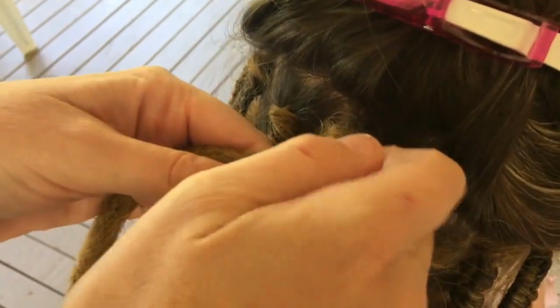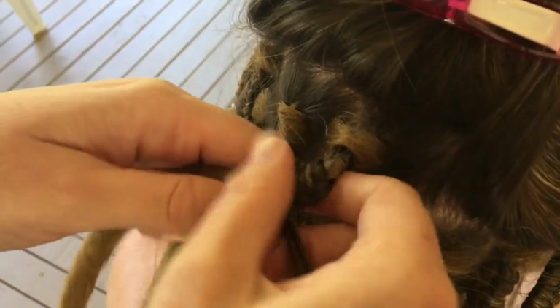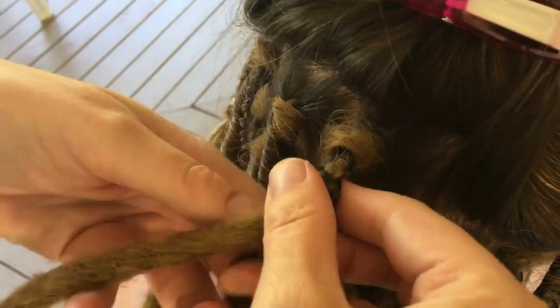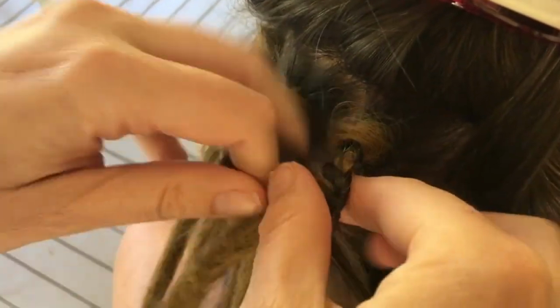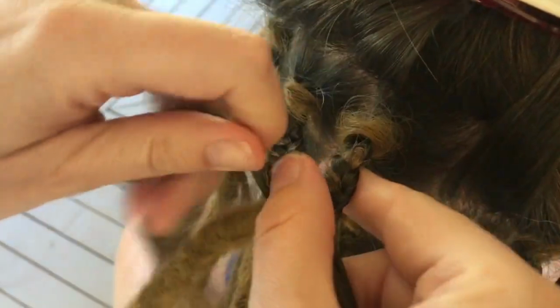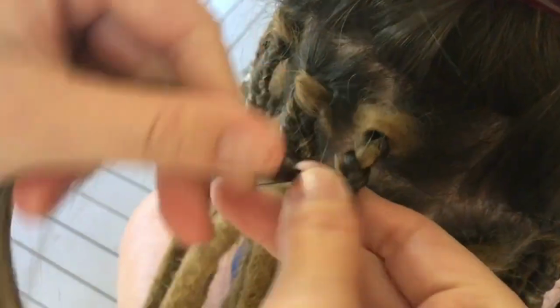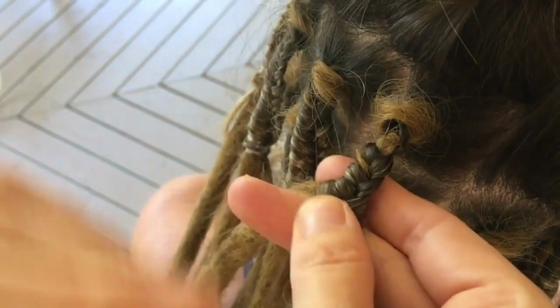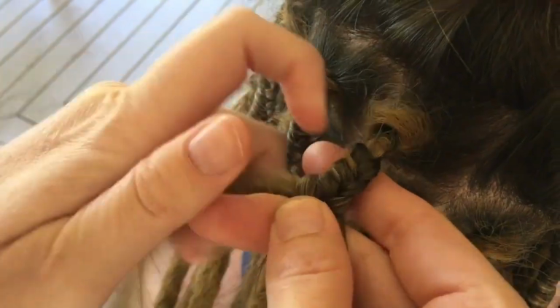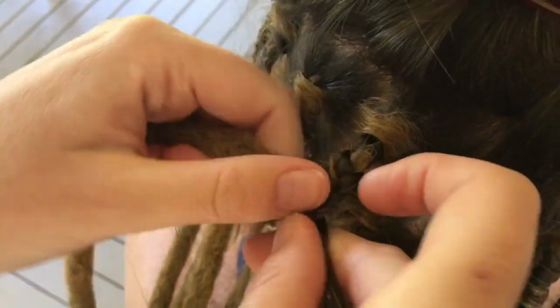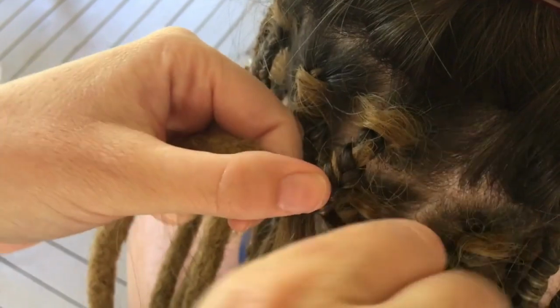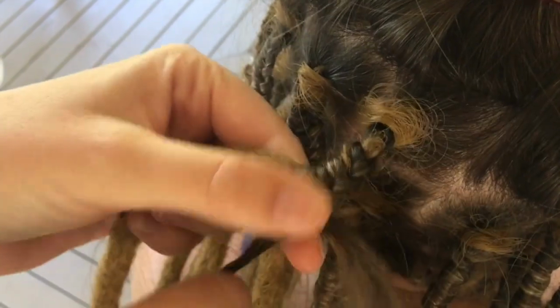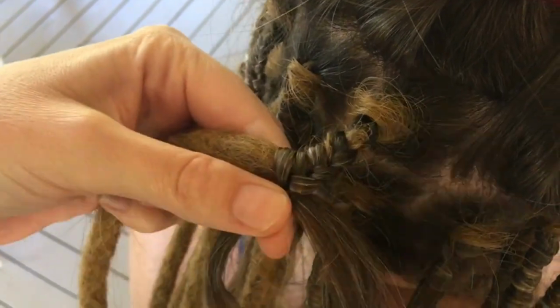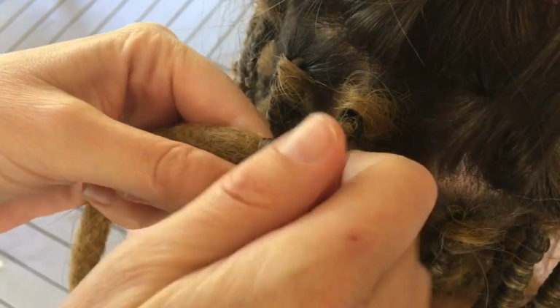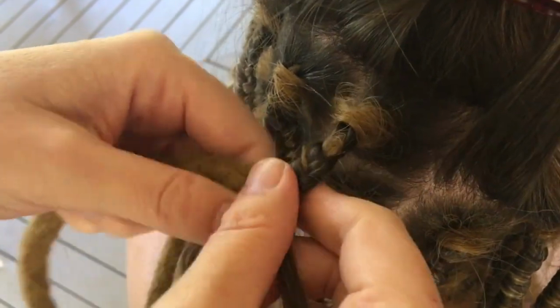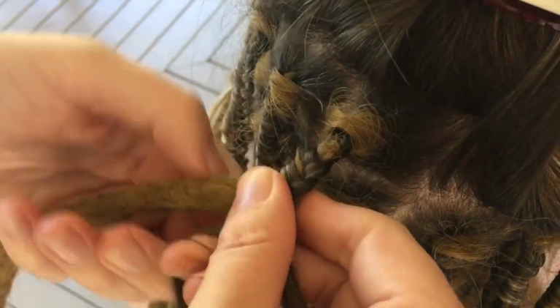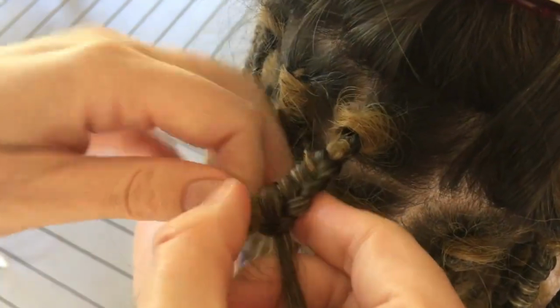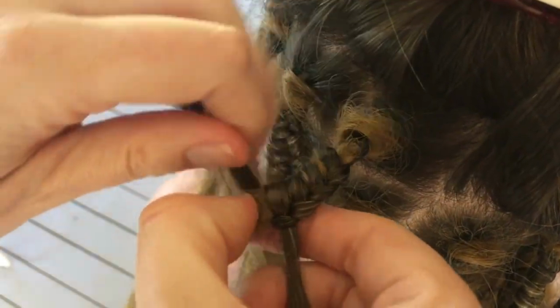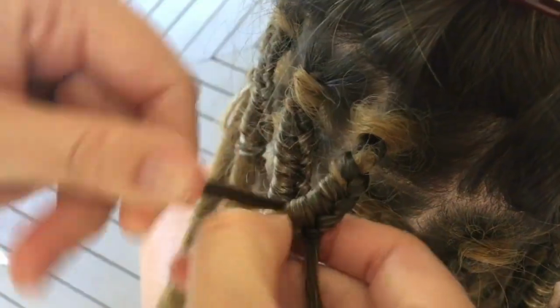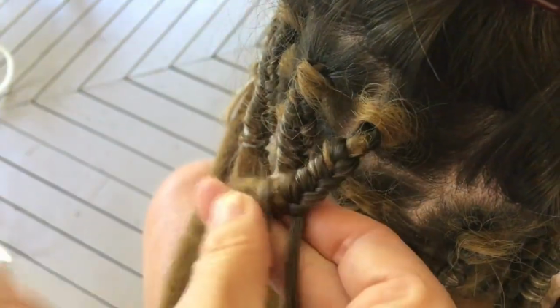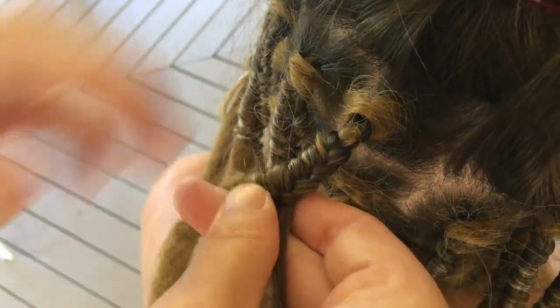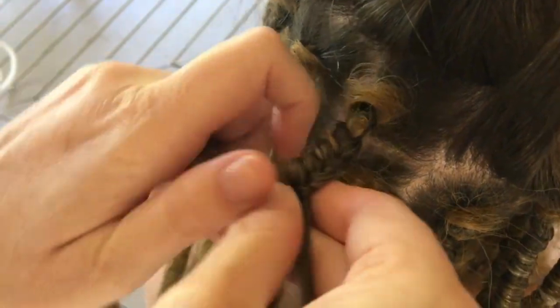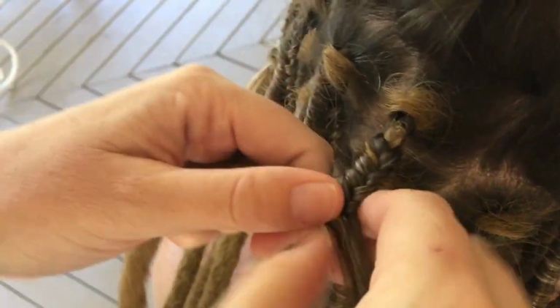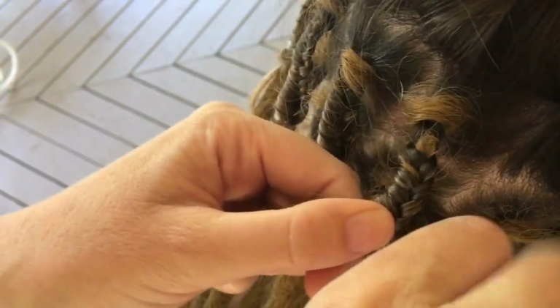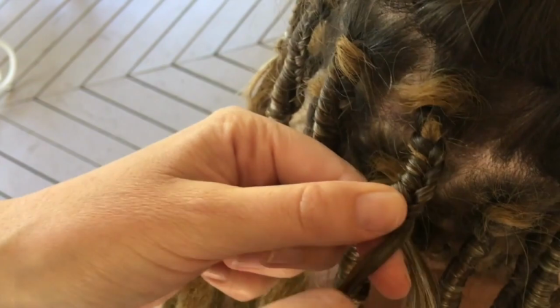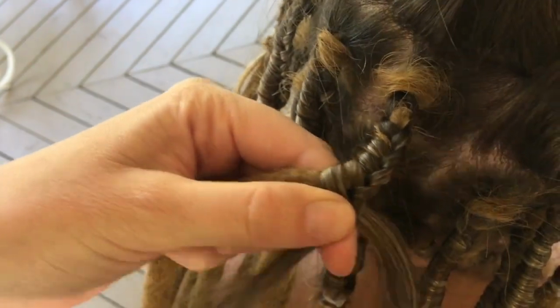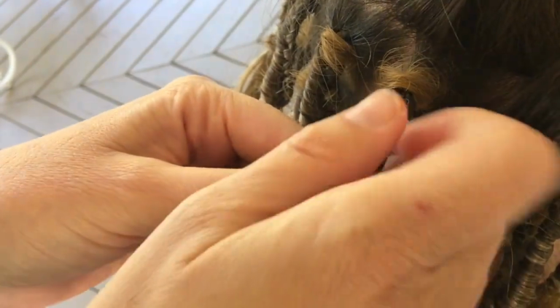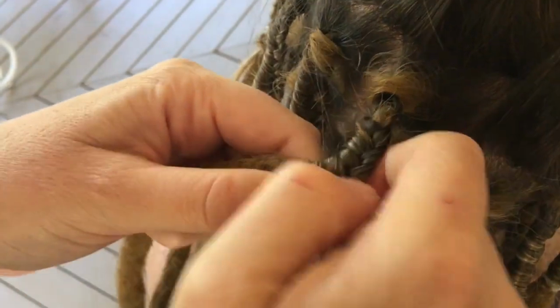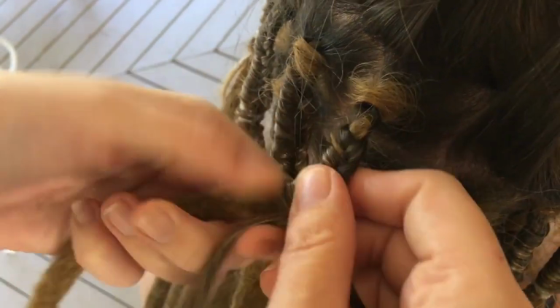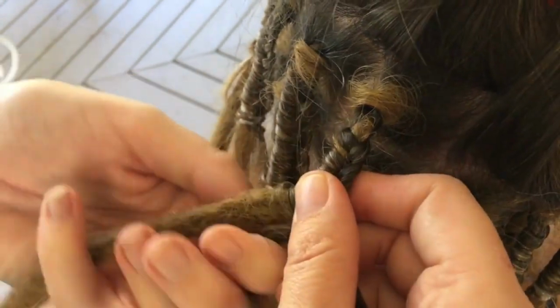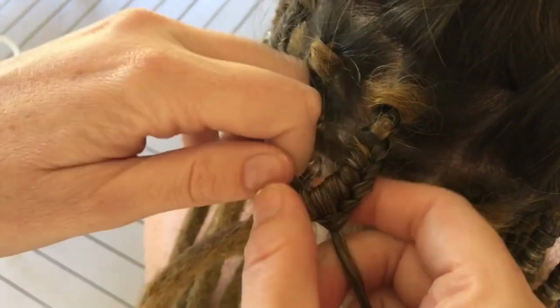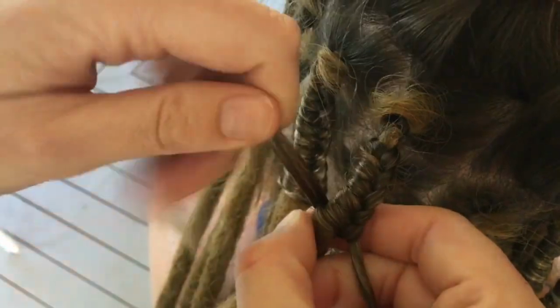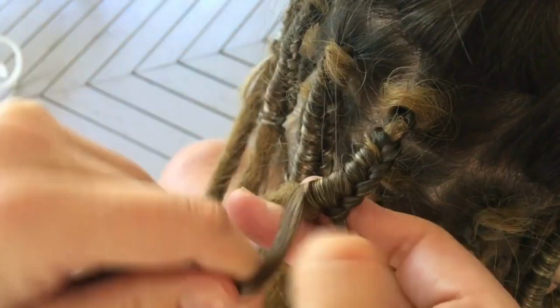It looks kind of complicated, but it really is just a basic braid with the focus on the hair. When it's the extension's turn to be weaved into the middle, we're not moving it — we're wrapping the hair around it instead.